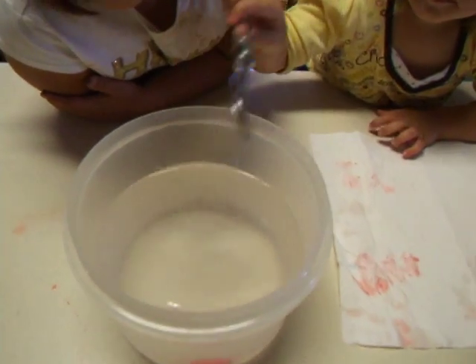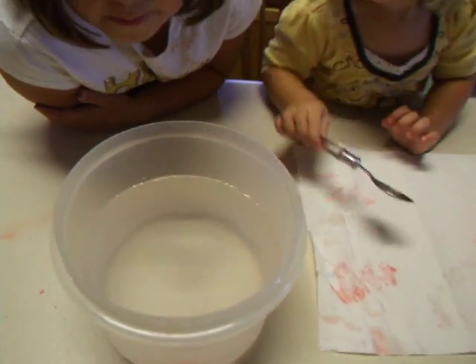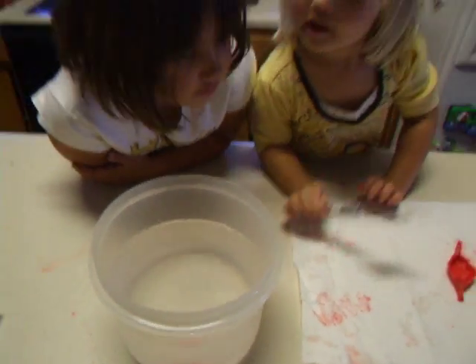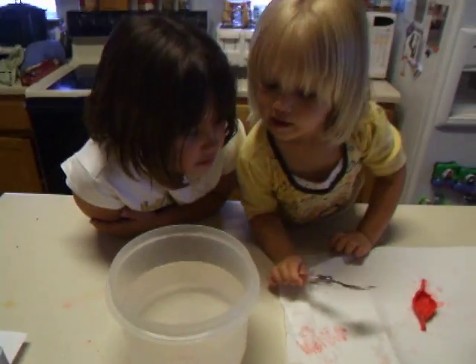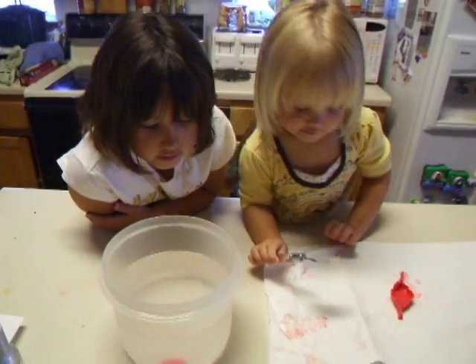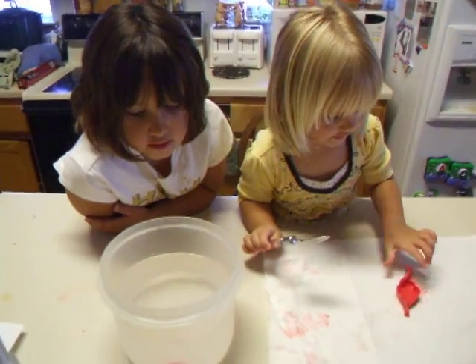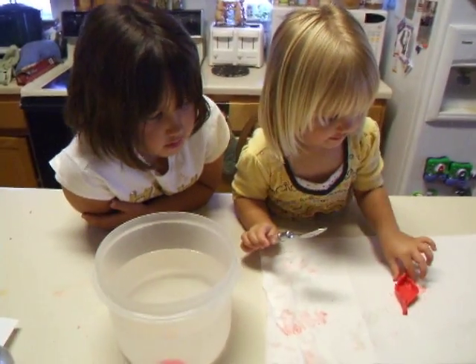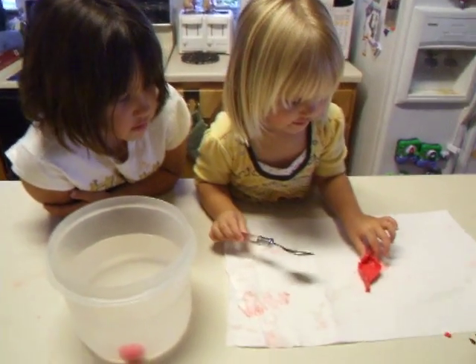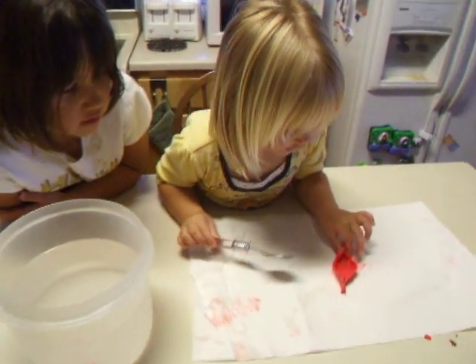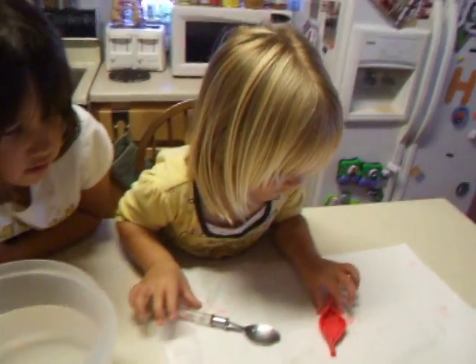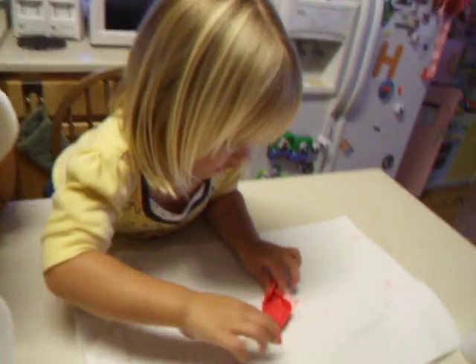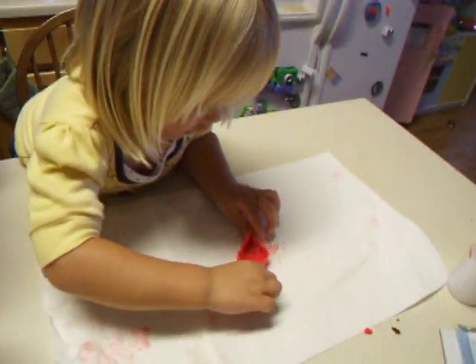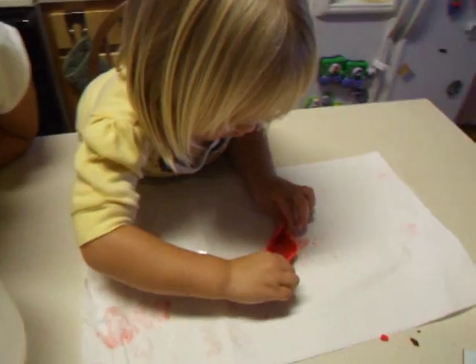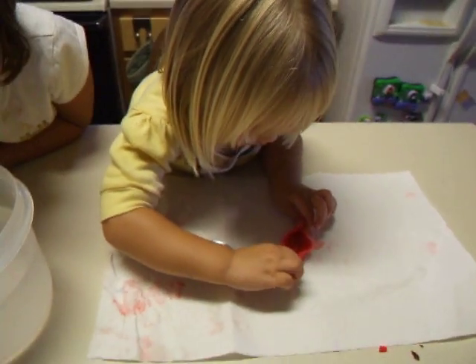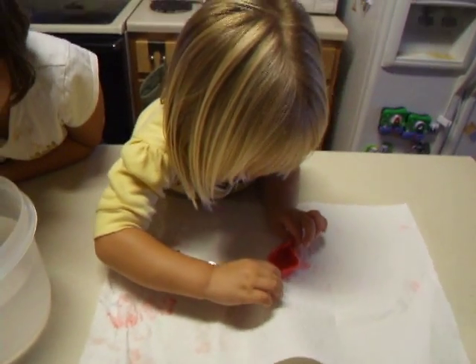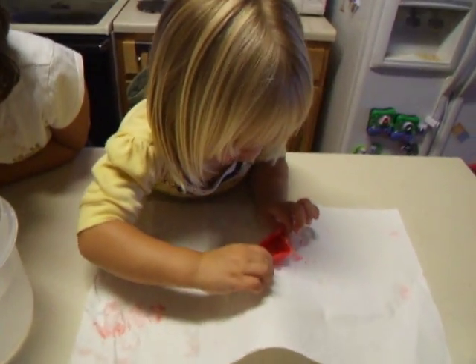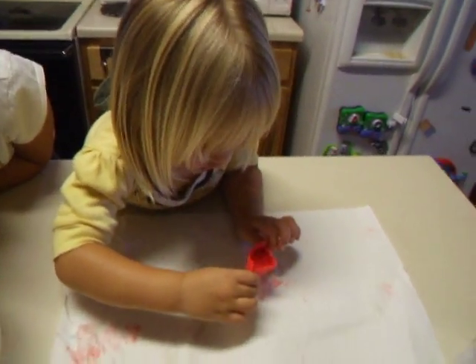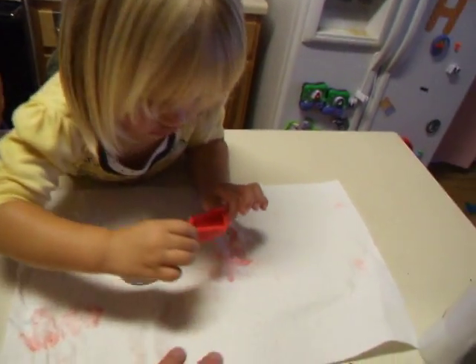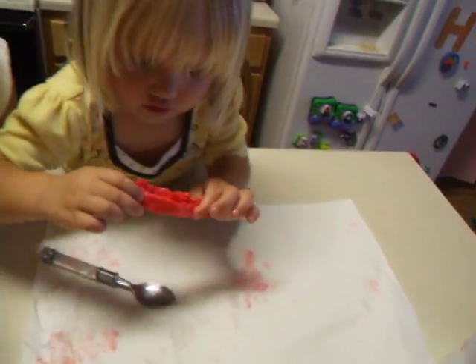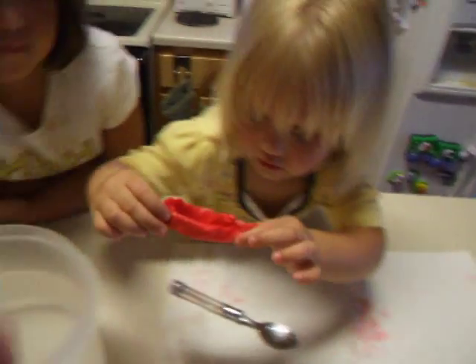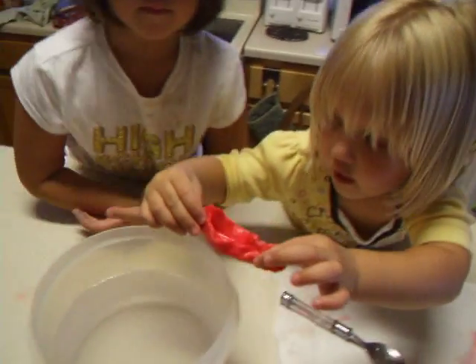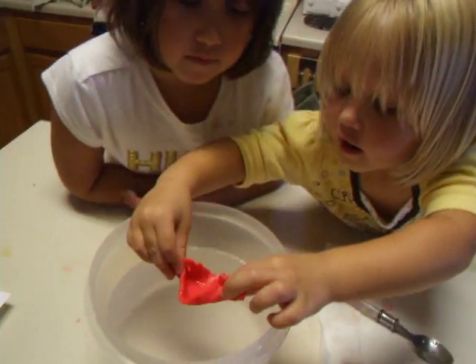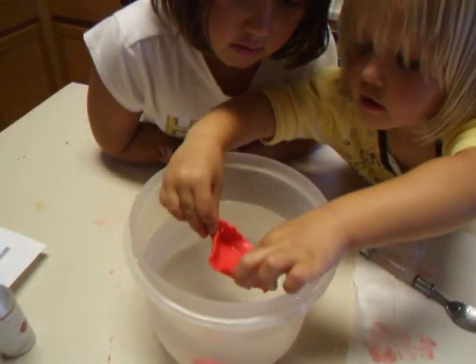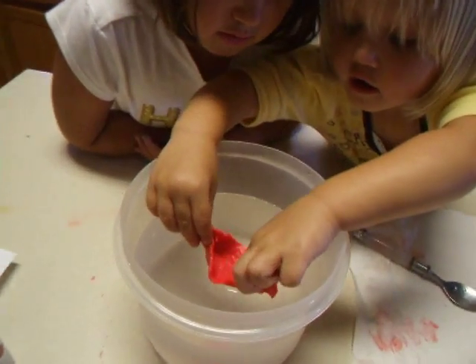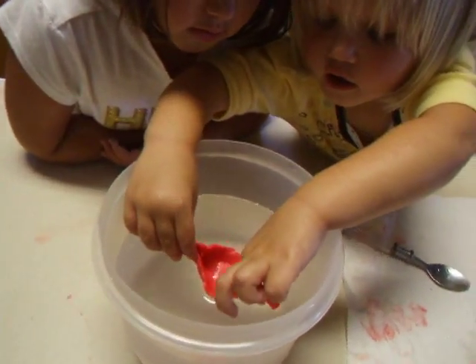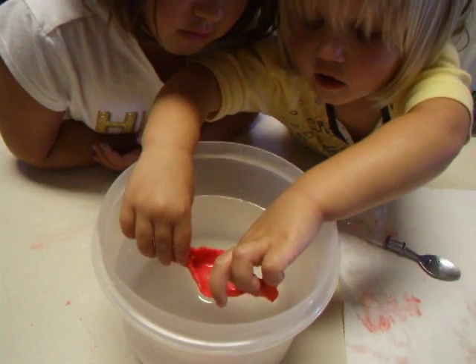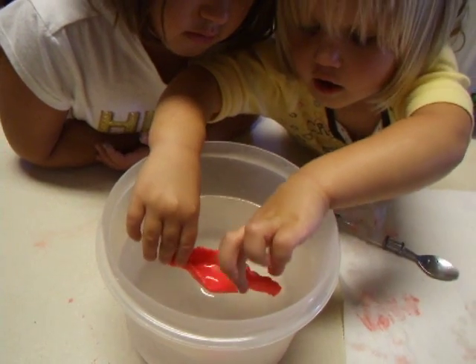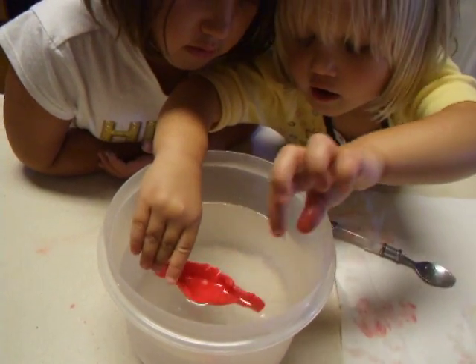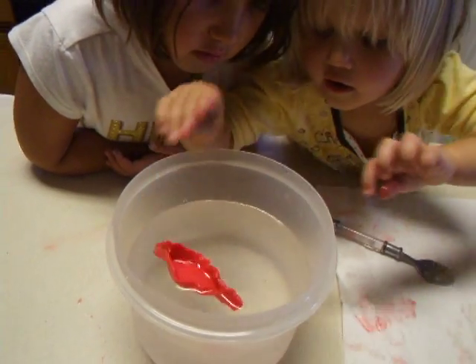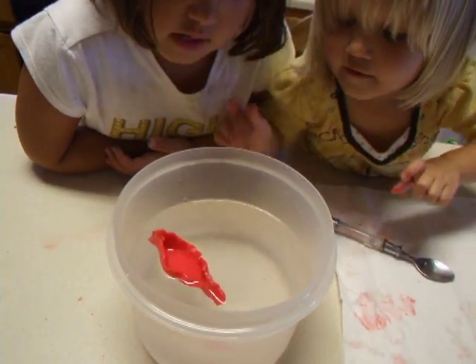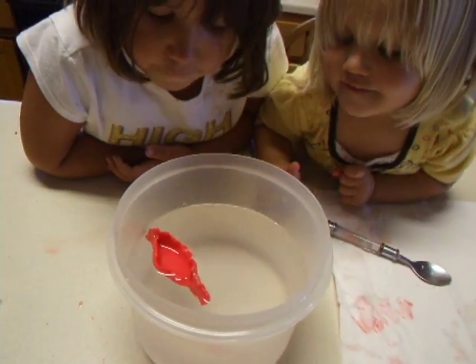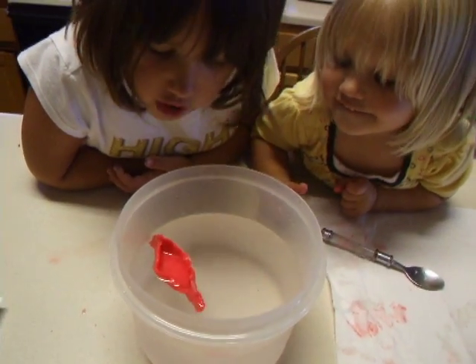That Play-Doh sinks. And this equal amount of Play-Doh, we have made it into a little boat. And as you can see, it's floating.